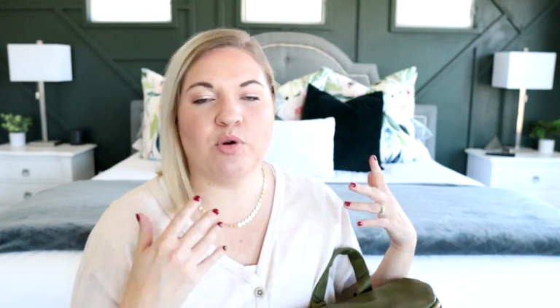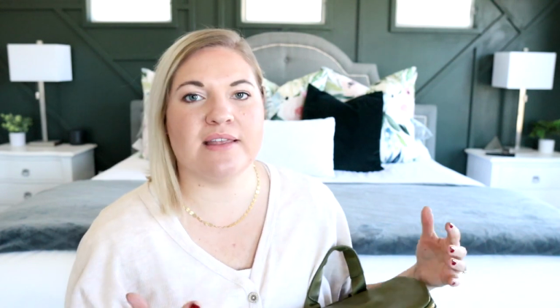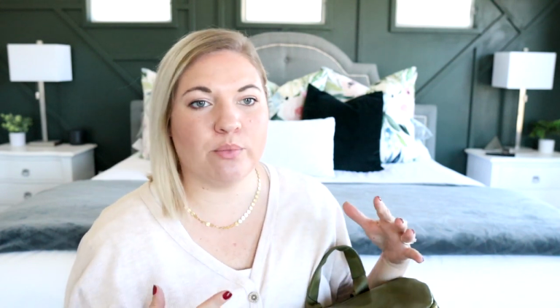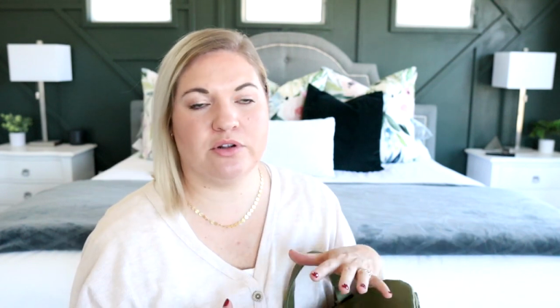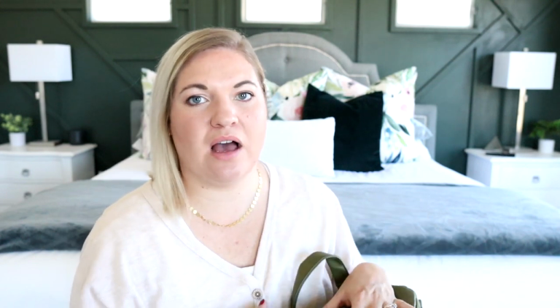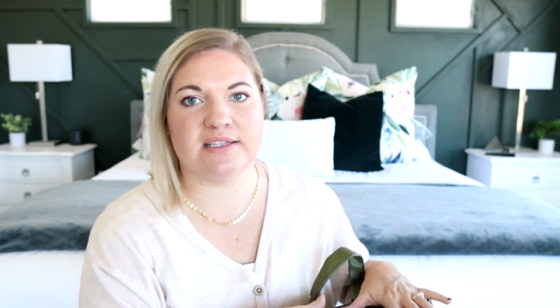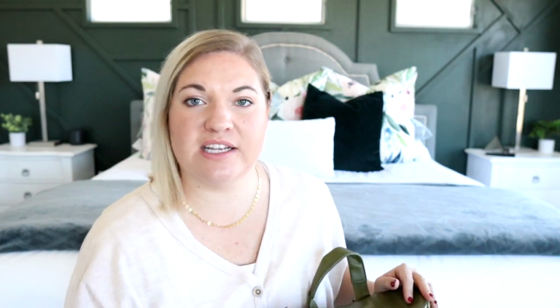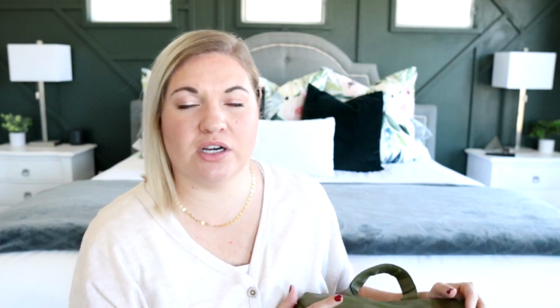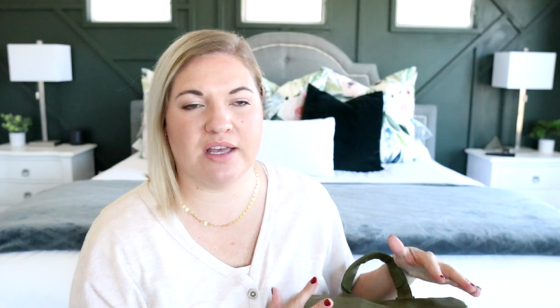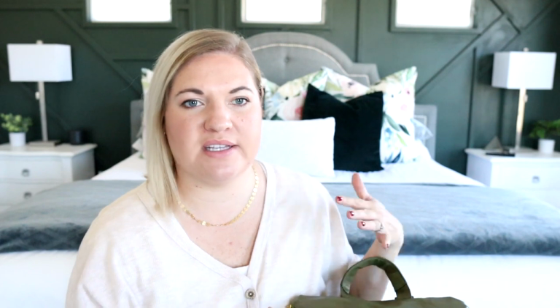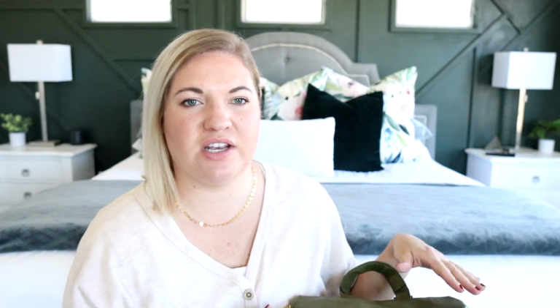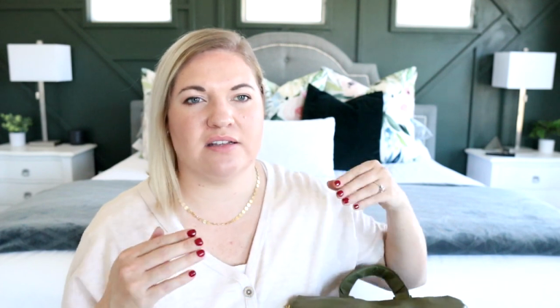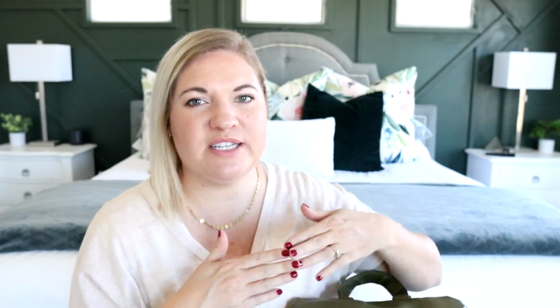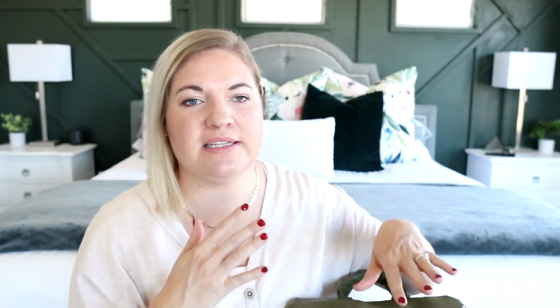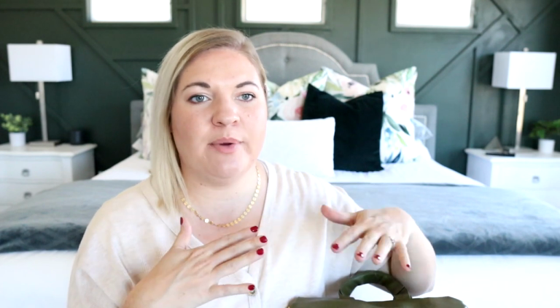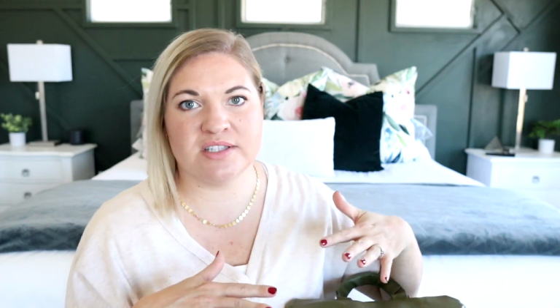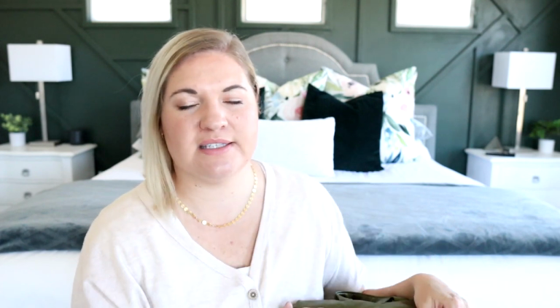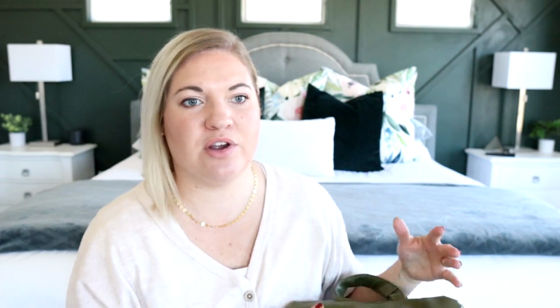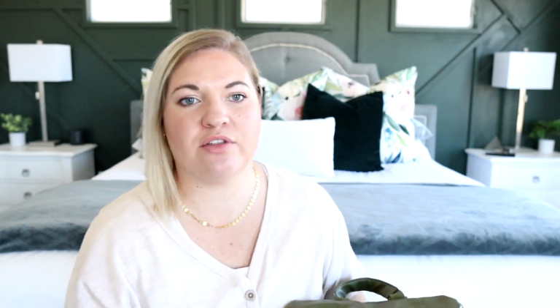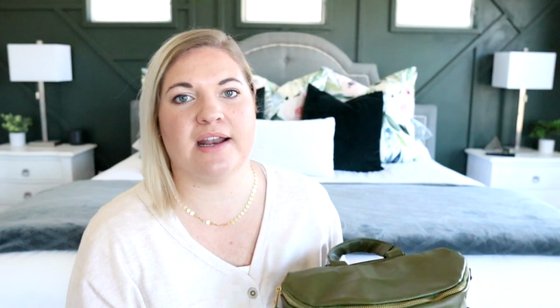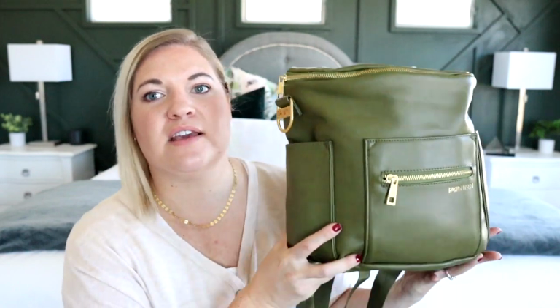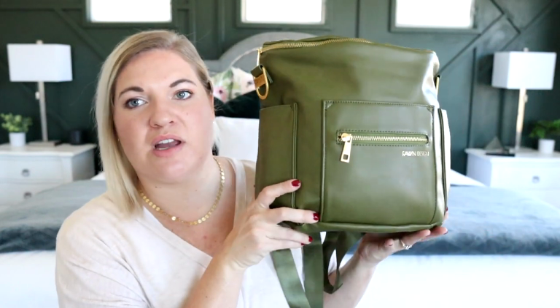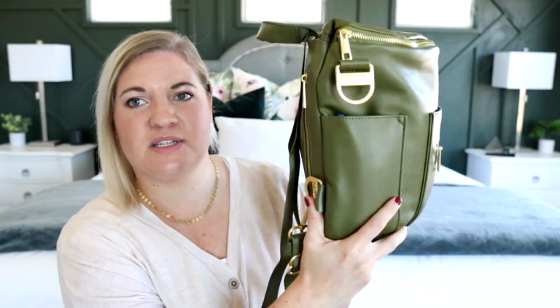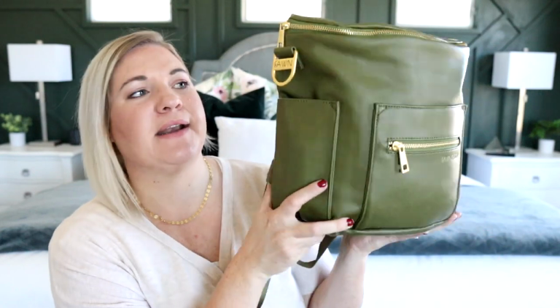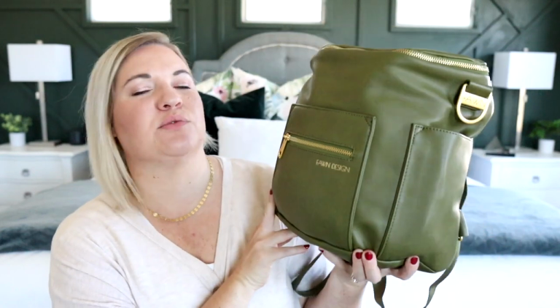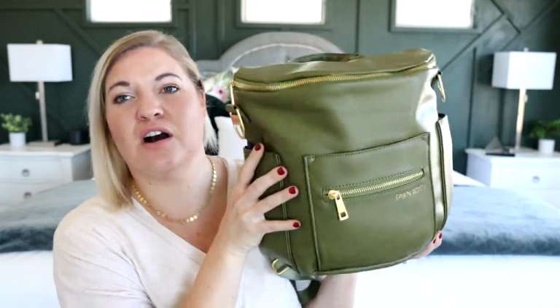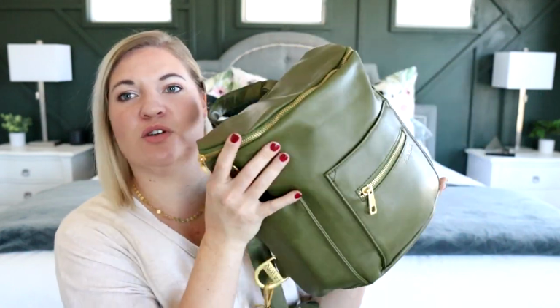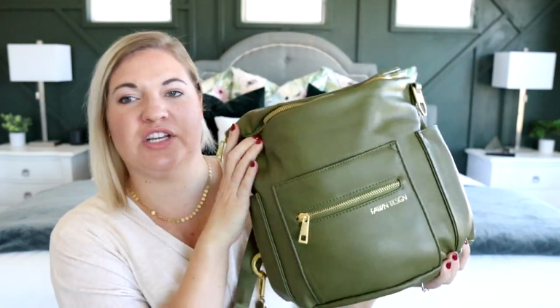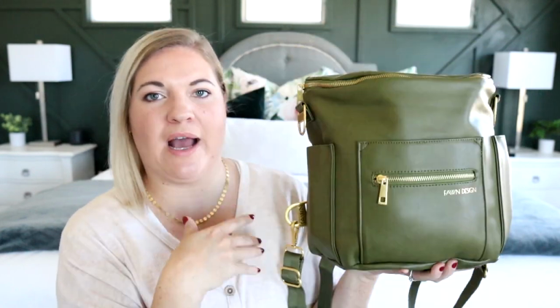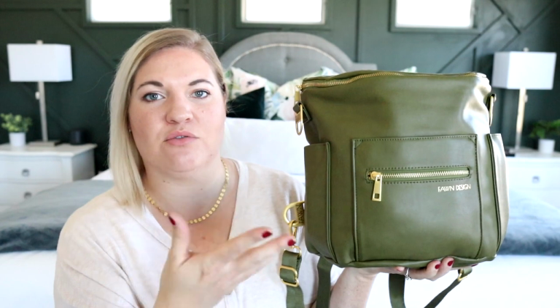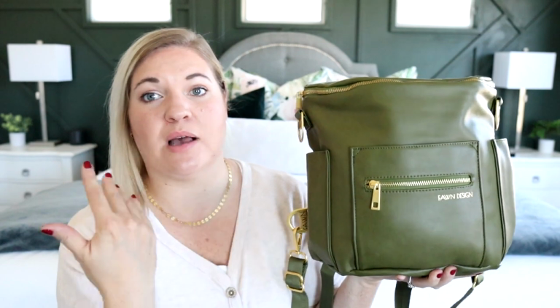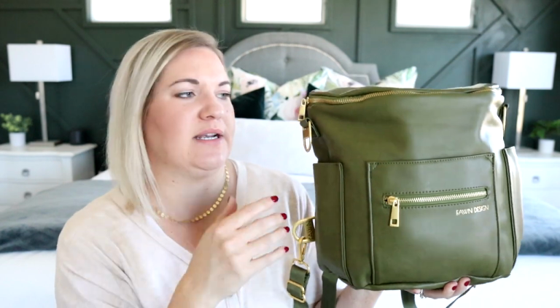The one thing I don't particularly love is the interior pockets and organization — they are a little bit tight and a little hard to slip things in and out of. But other than that, I think it's a really awesome design — a really comfortable, squishy bag that you can dress up and dress down.